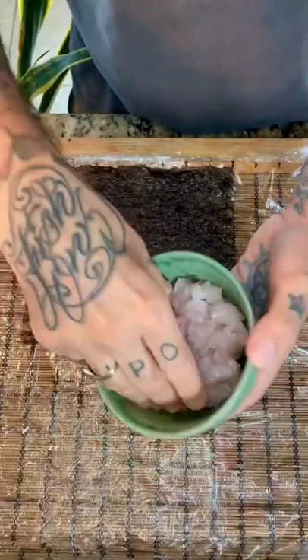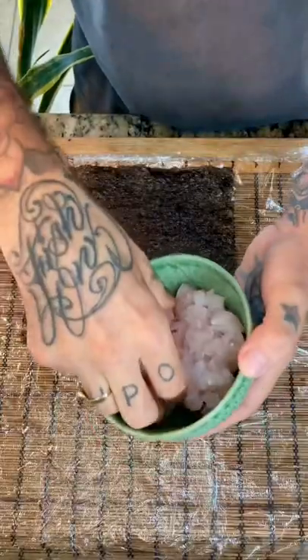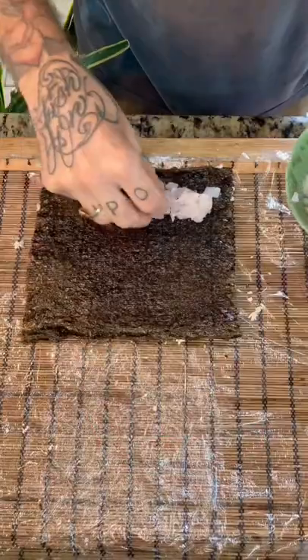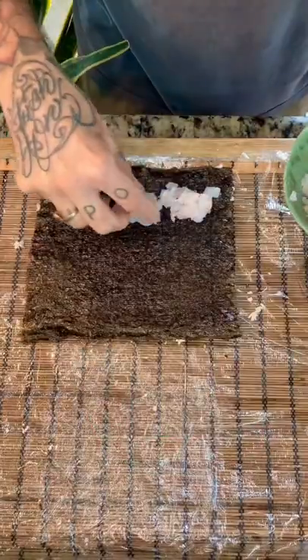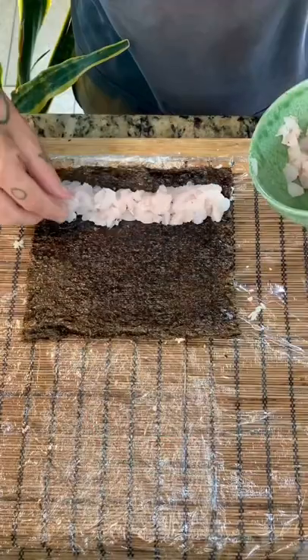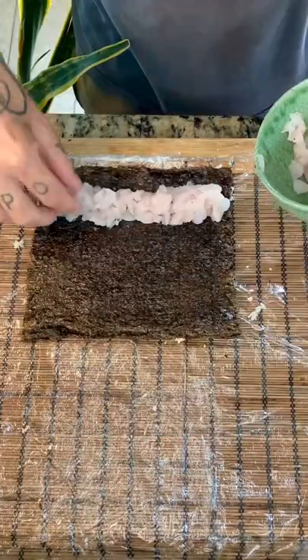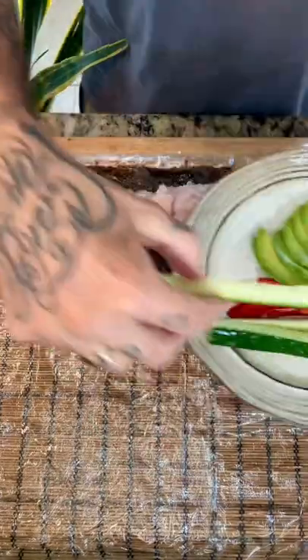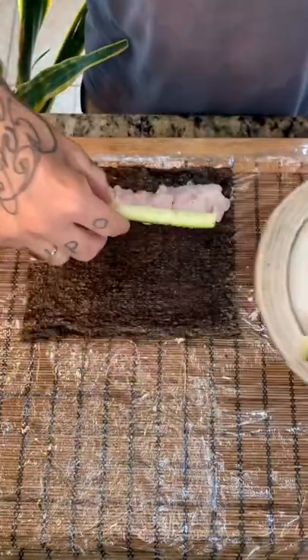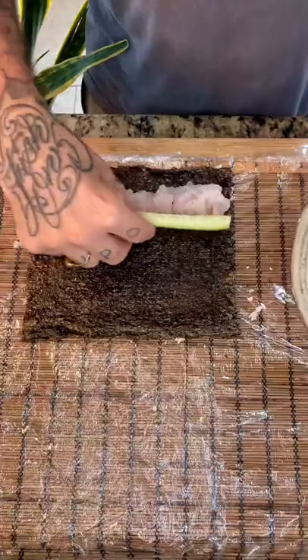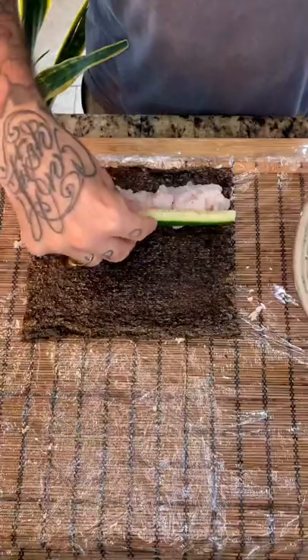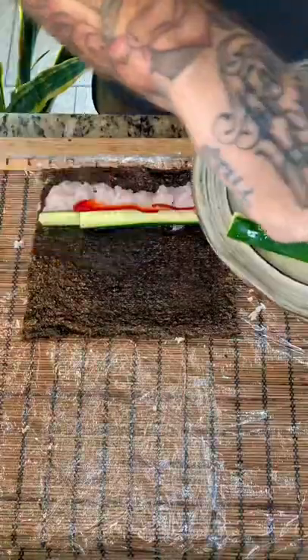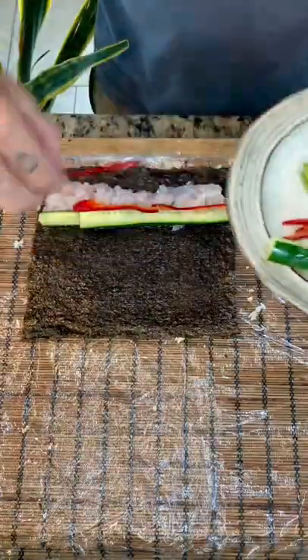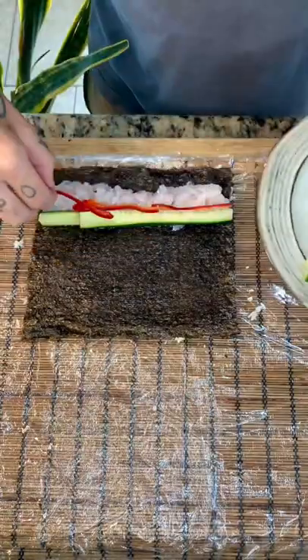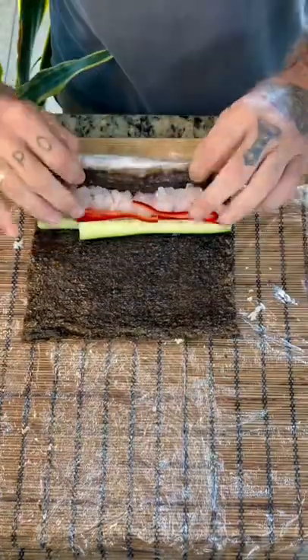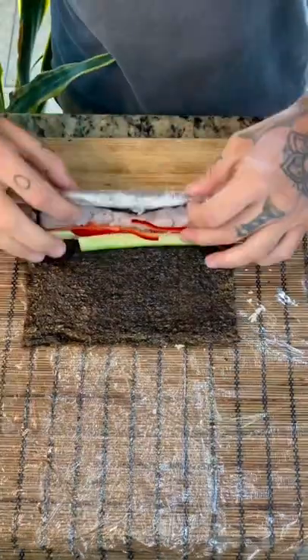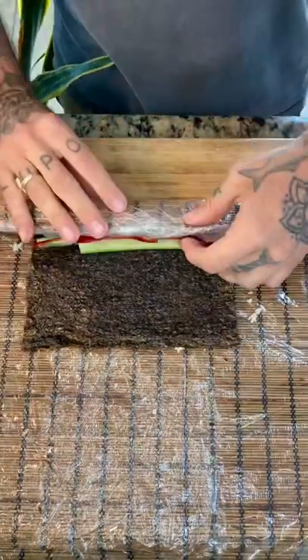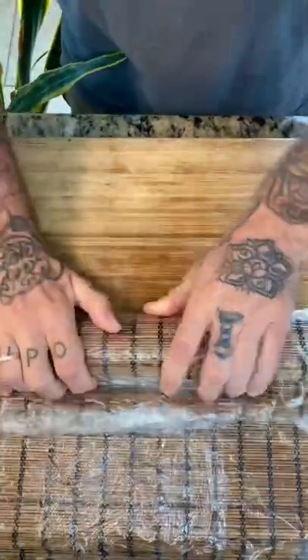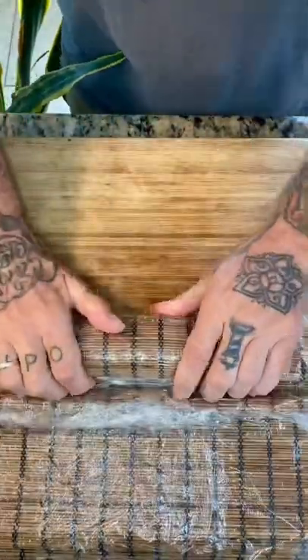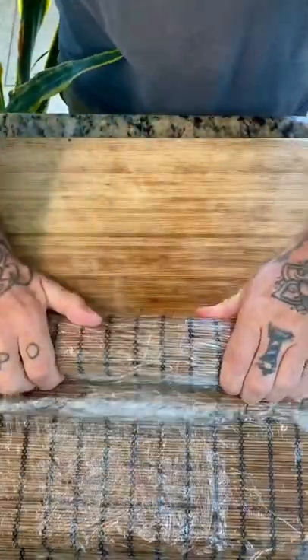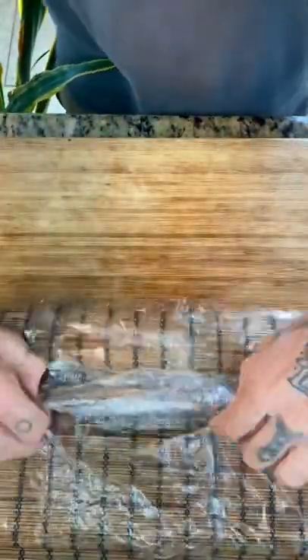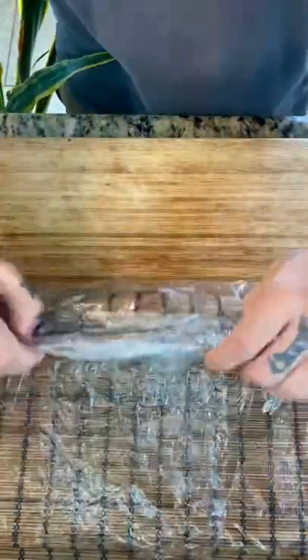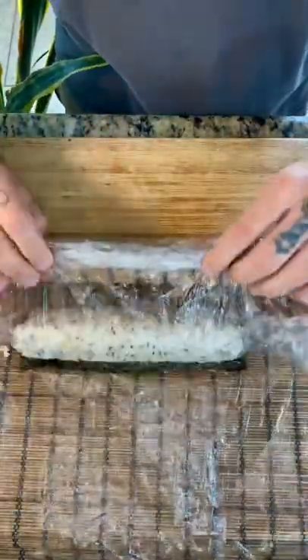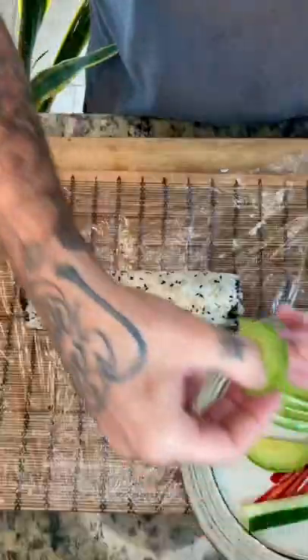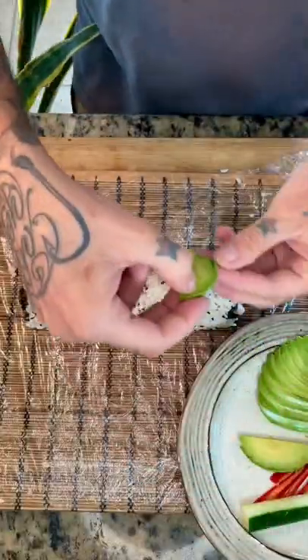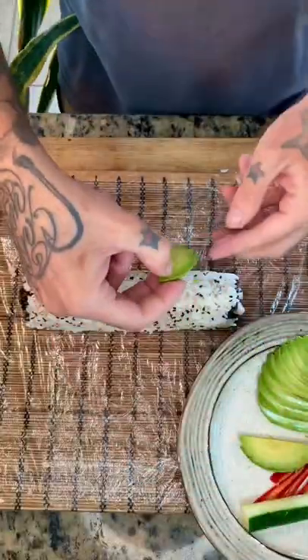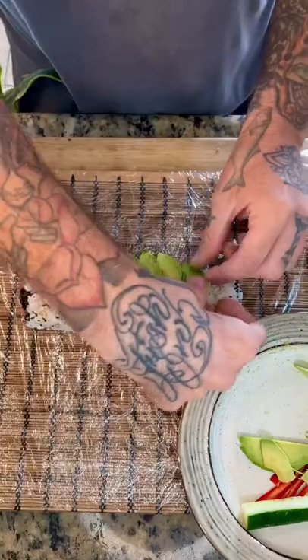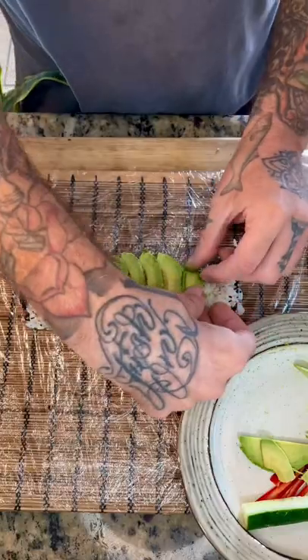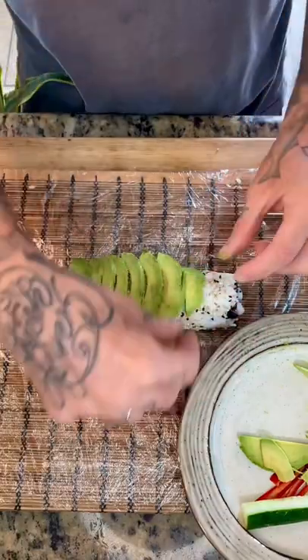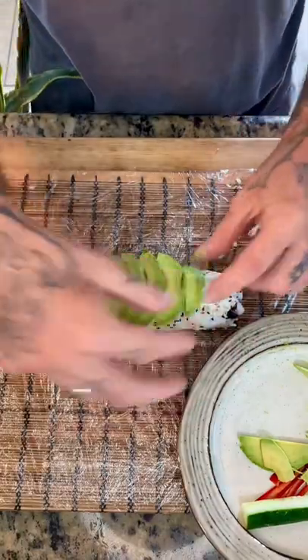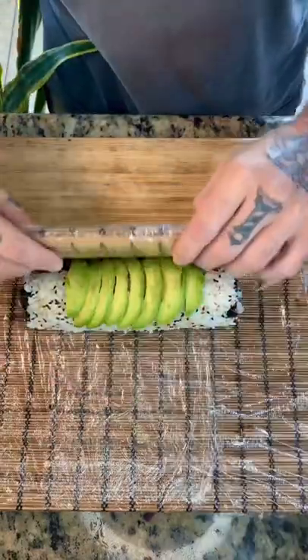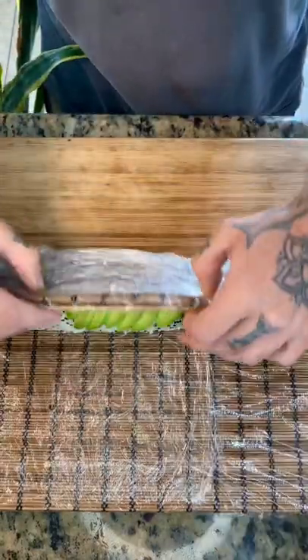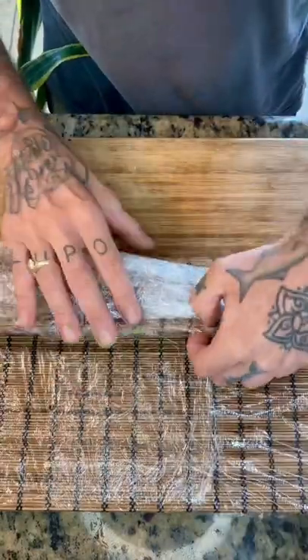Grab your fish, spread it out. Grab your cucumber, your red chili pepper, and roll it up. Grab your avocados, spread them on top, roll it again.